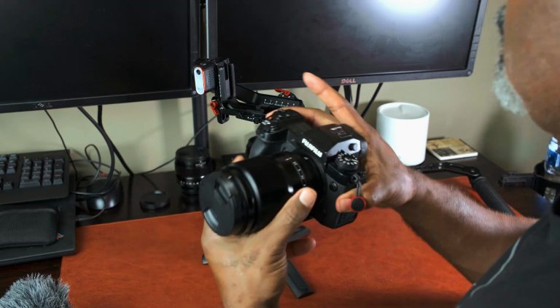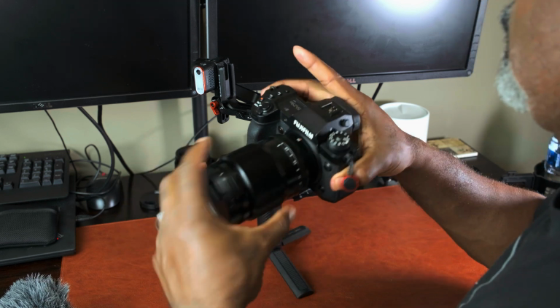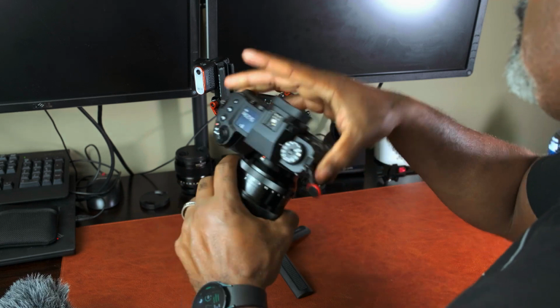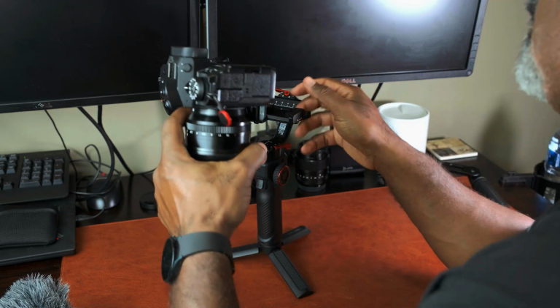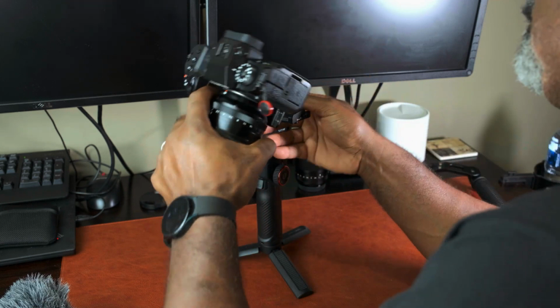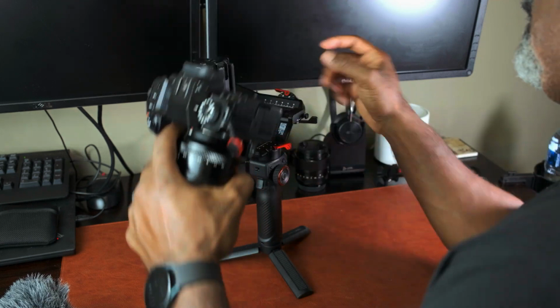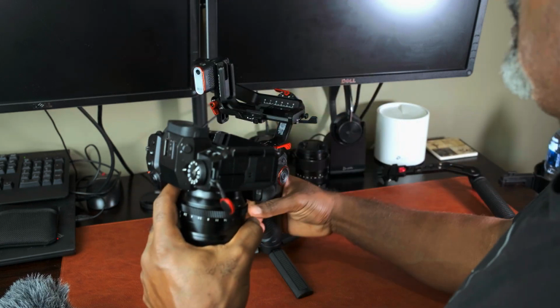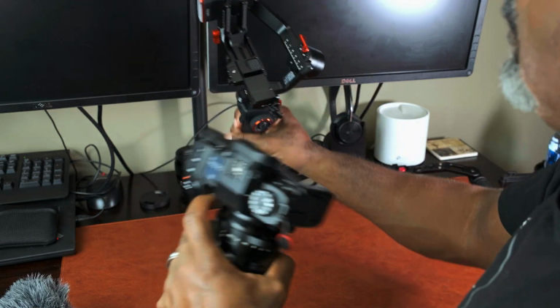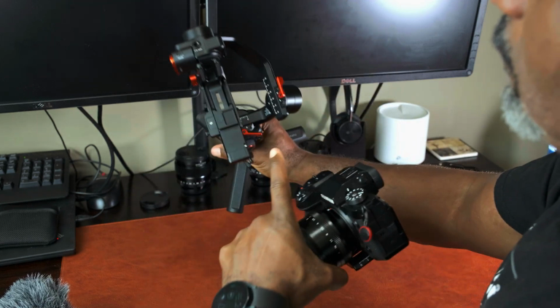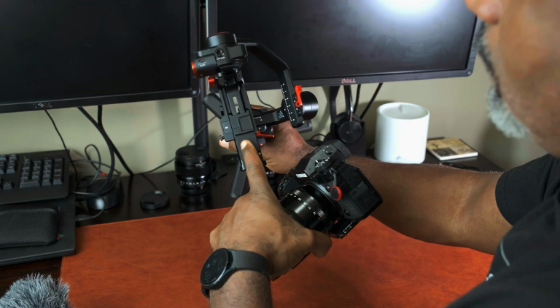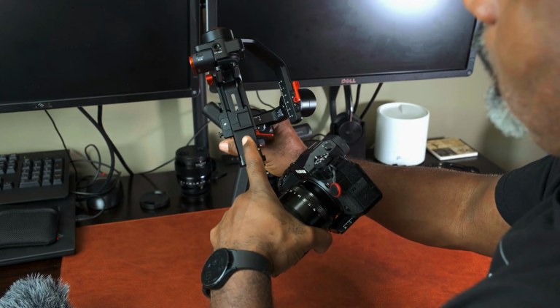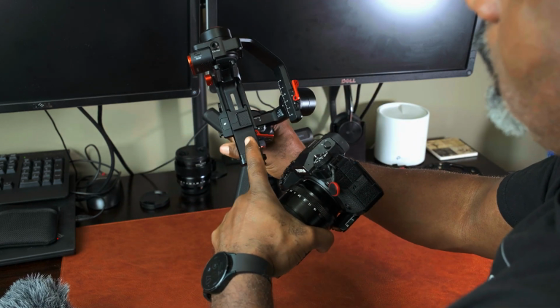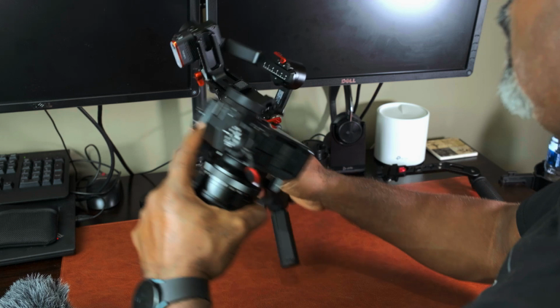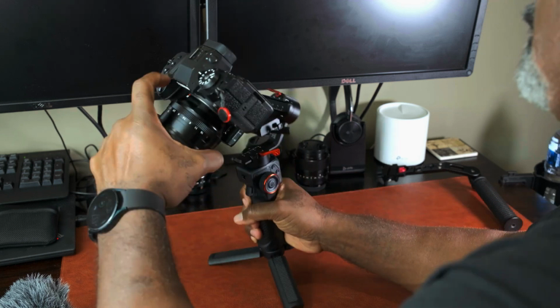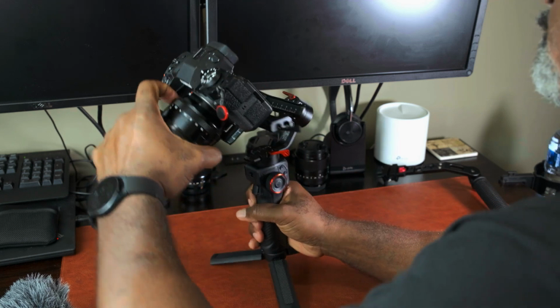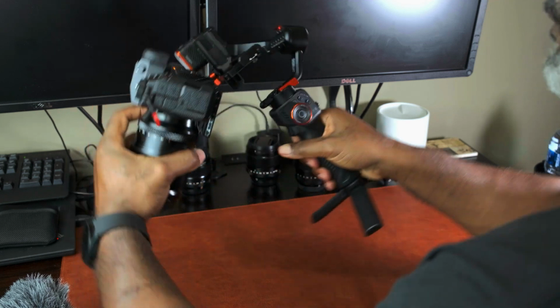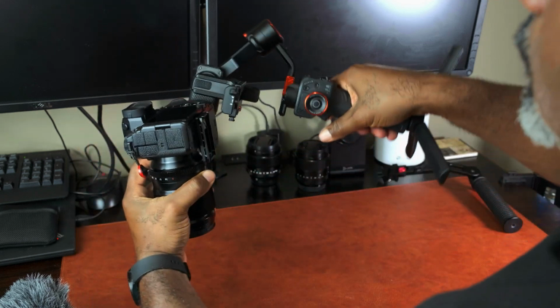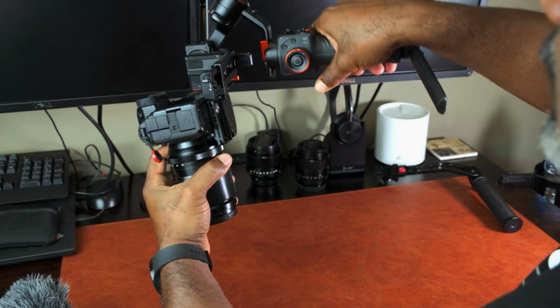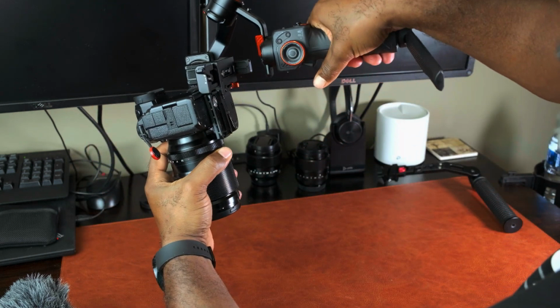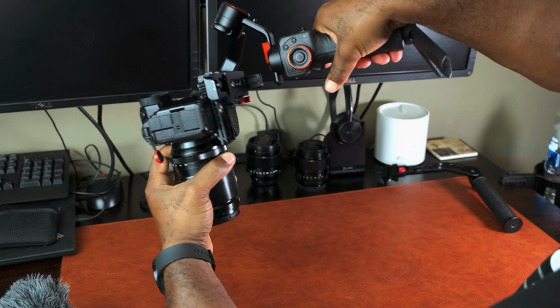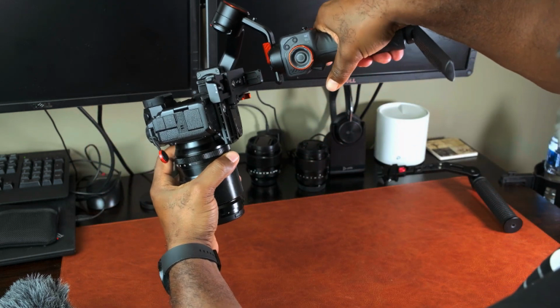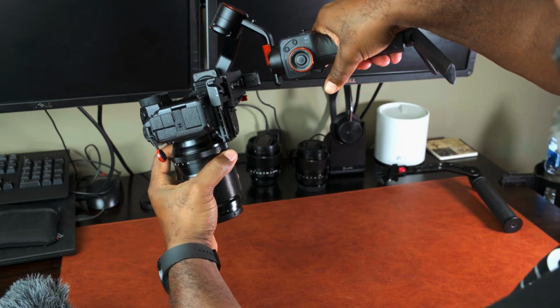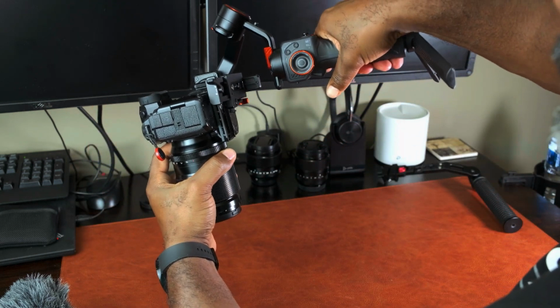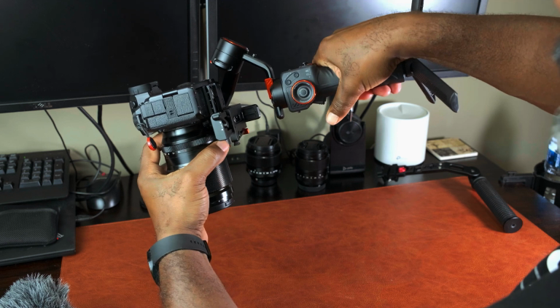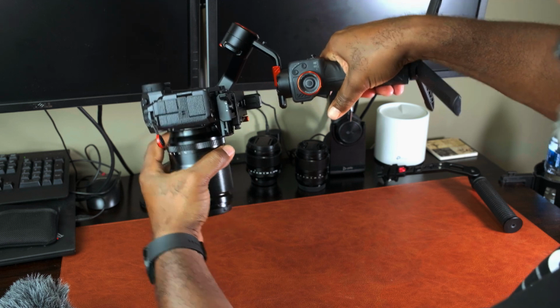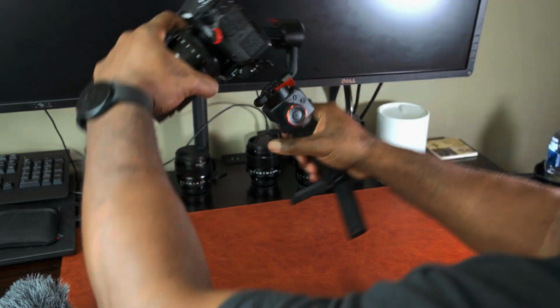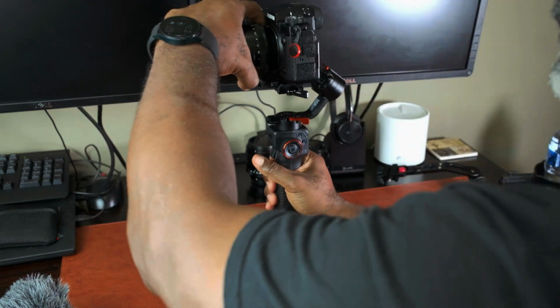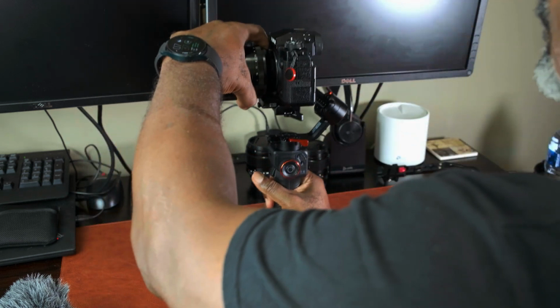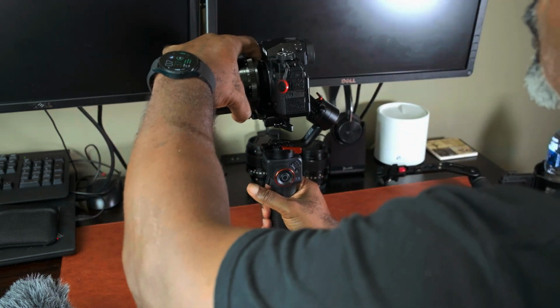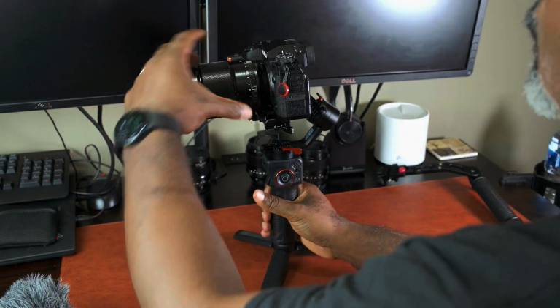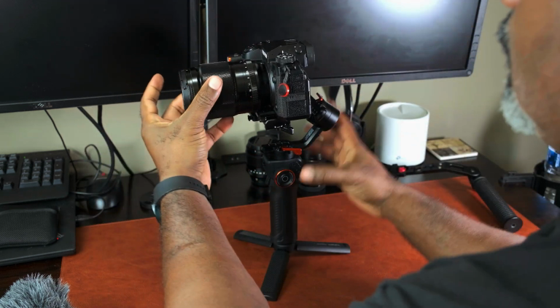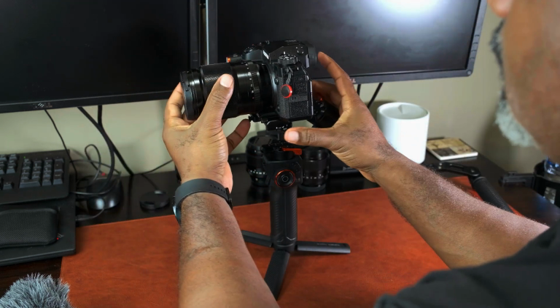This slides on to this slot here — you just slide it on. Then you lock it down.